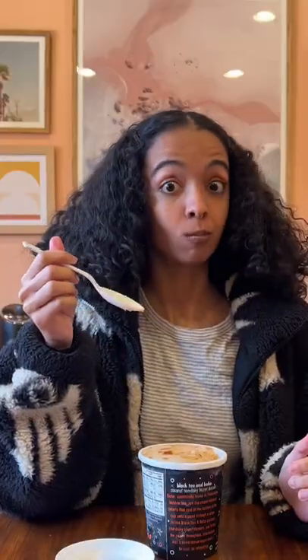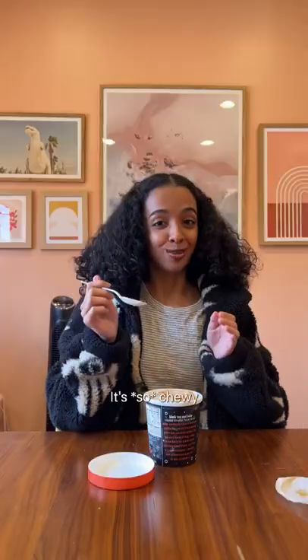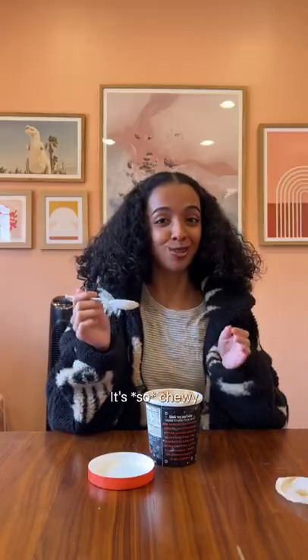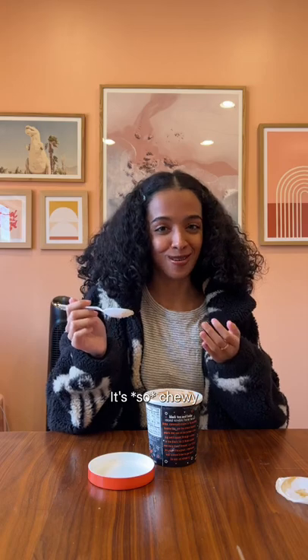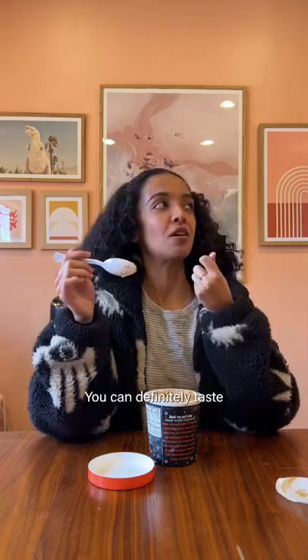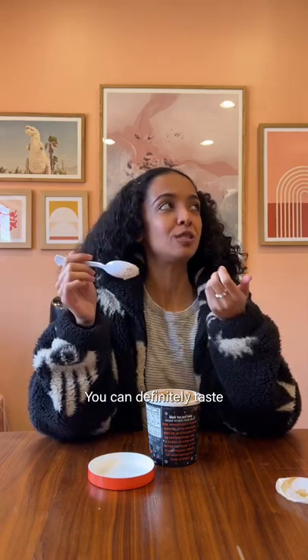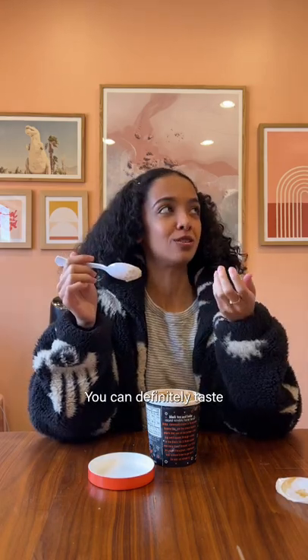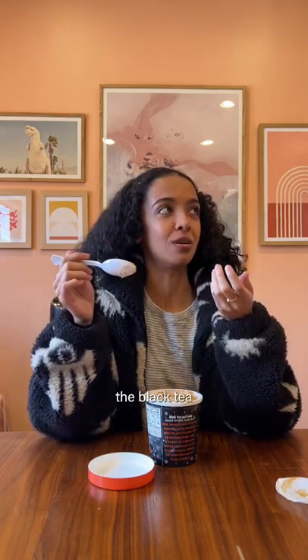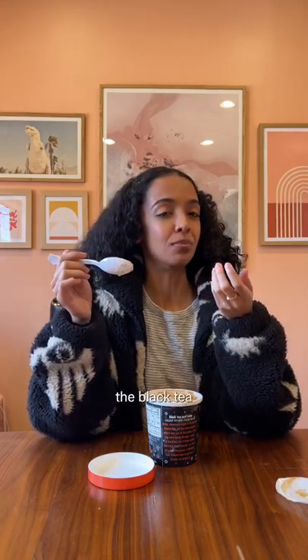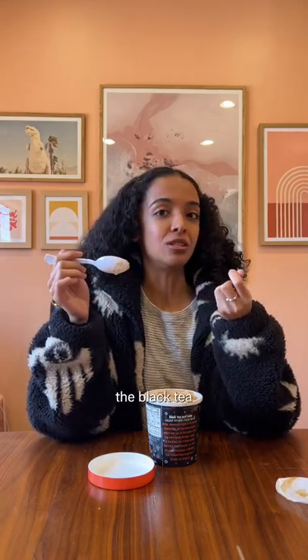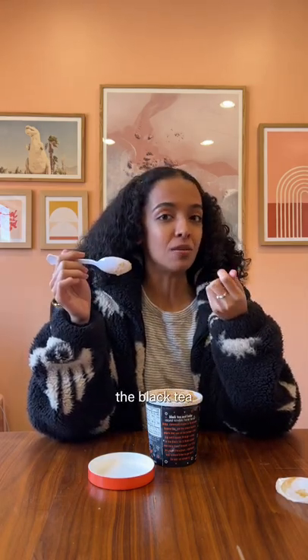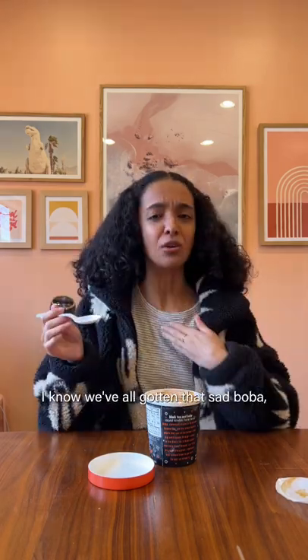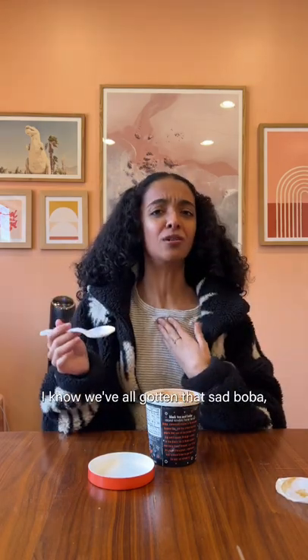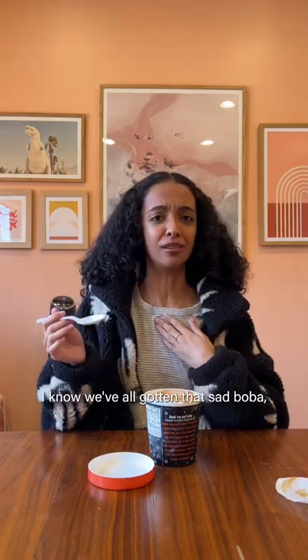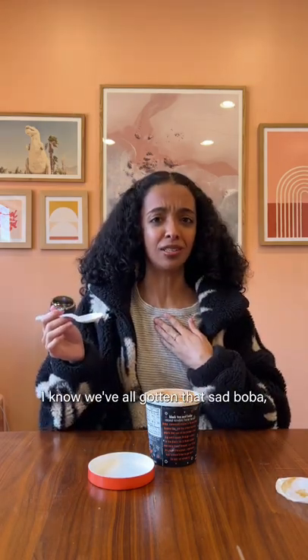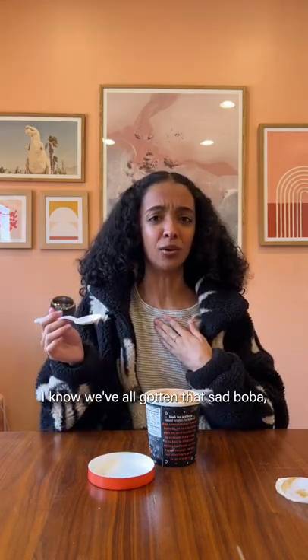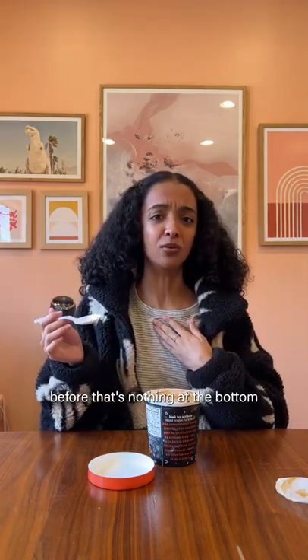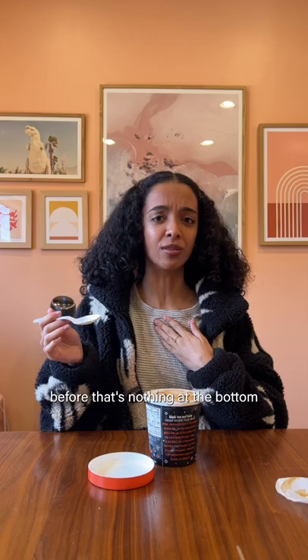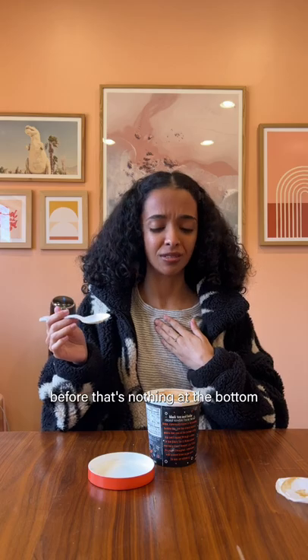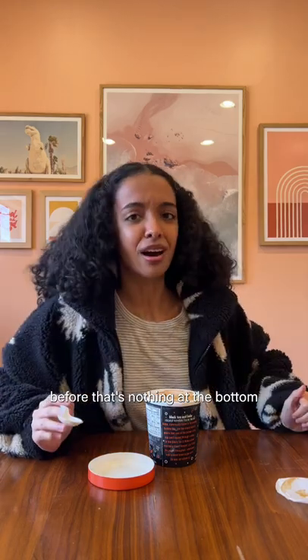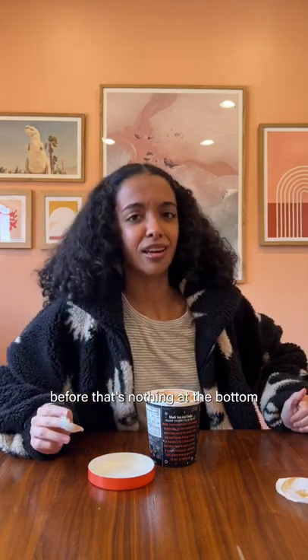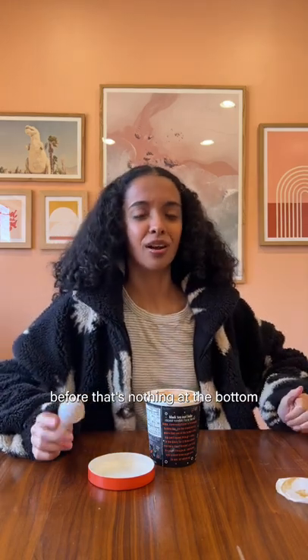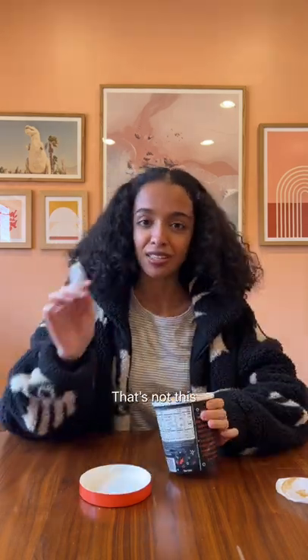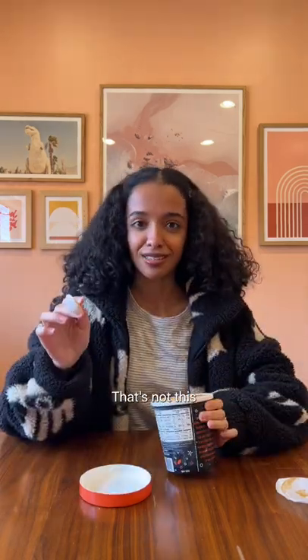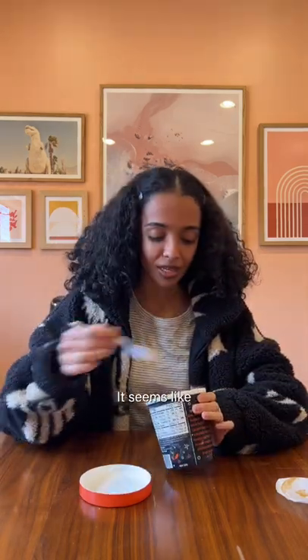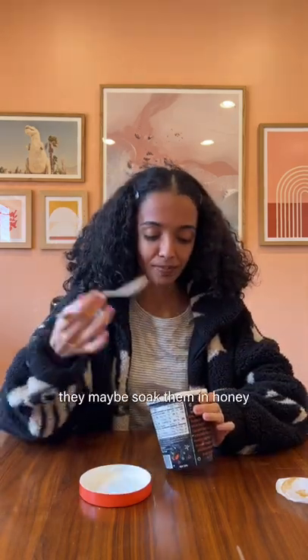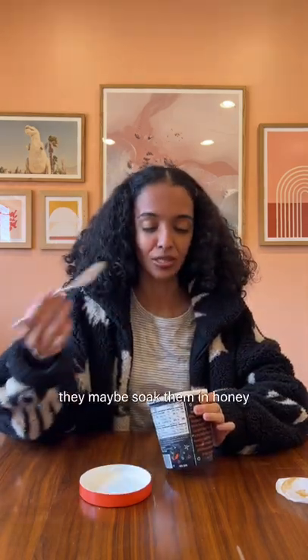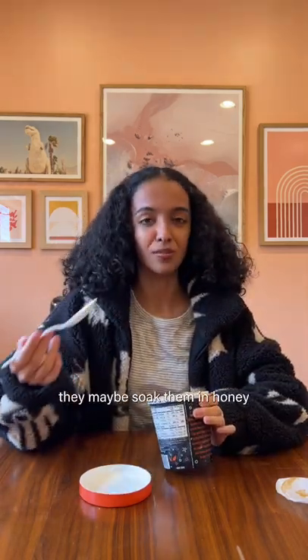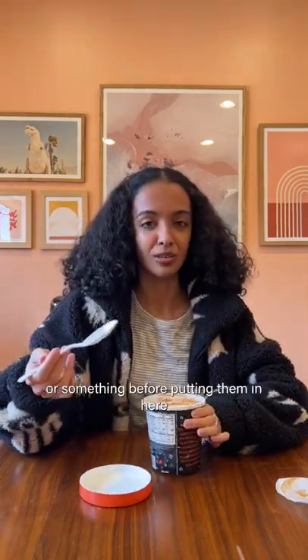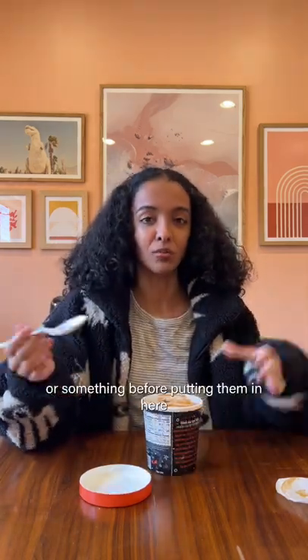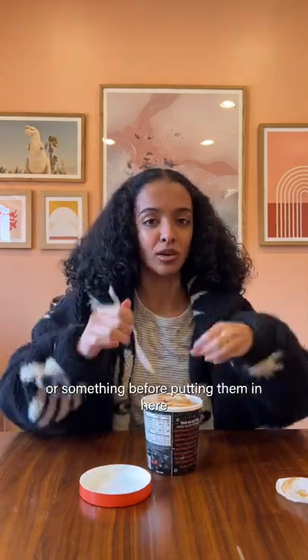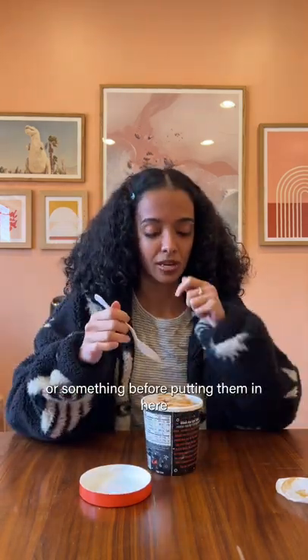It's so chewy! You can definitely taste the black tea. You know, we've all gotten that sad boba before that's nothing at the bottom — that's not this. Seems like they maybe soaked them in honey or something before putting them in here.